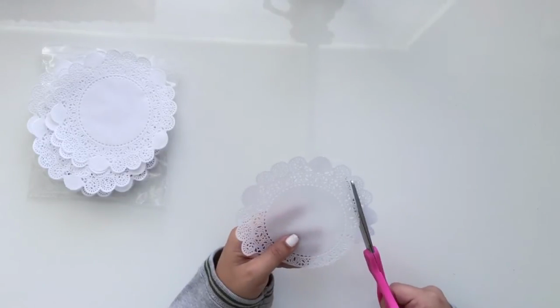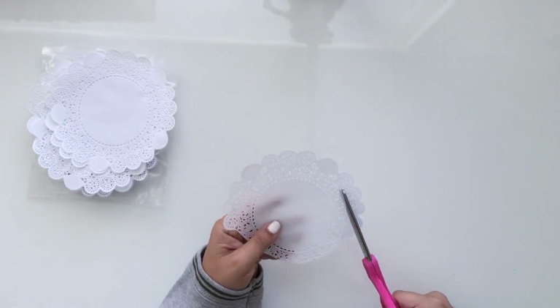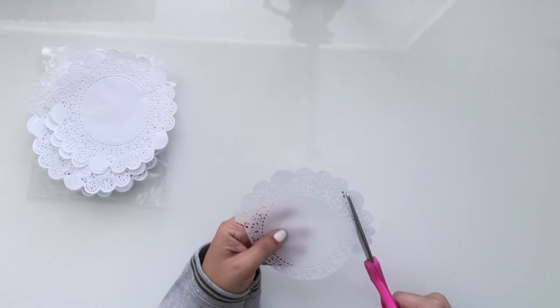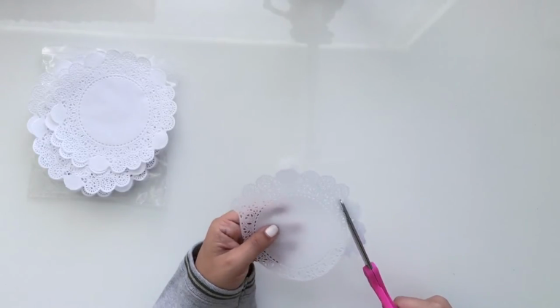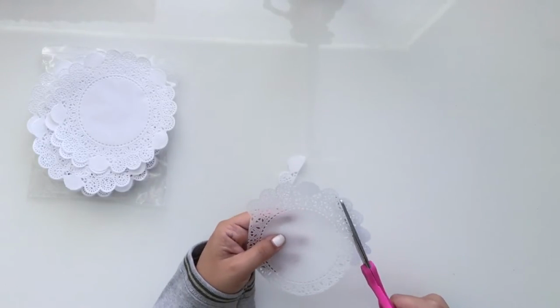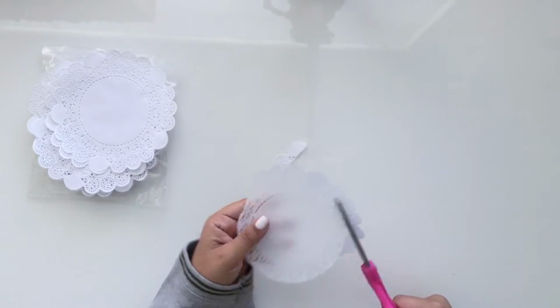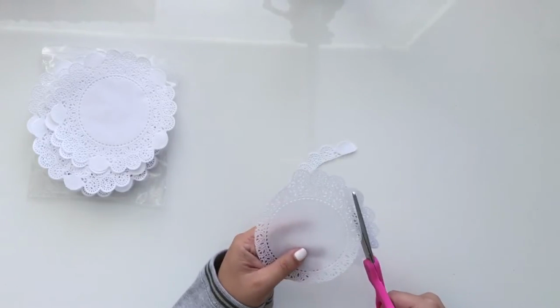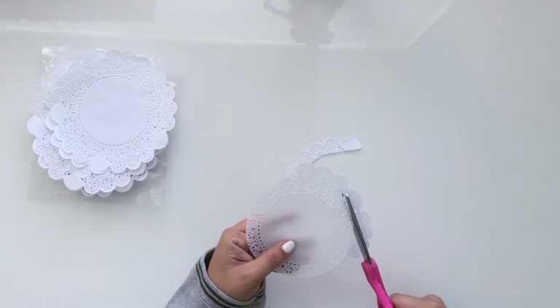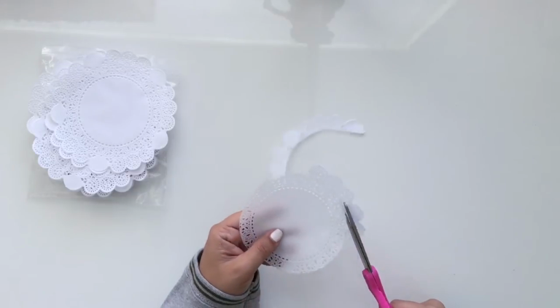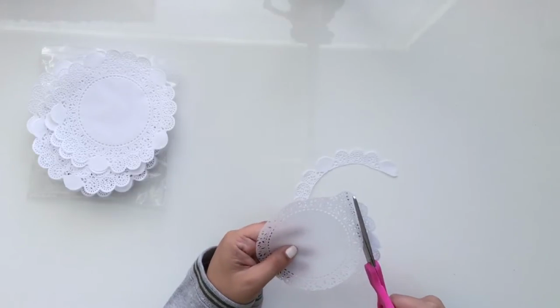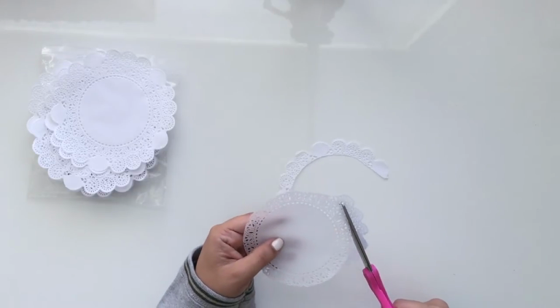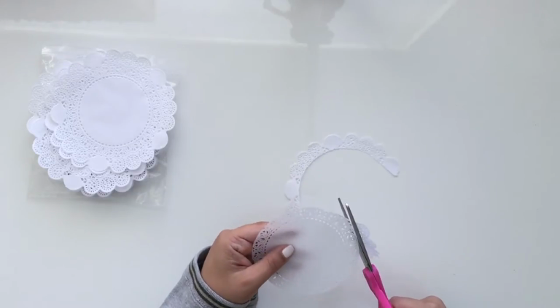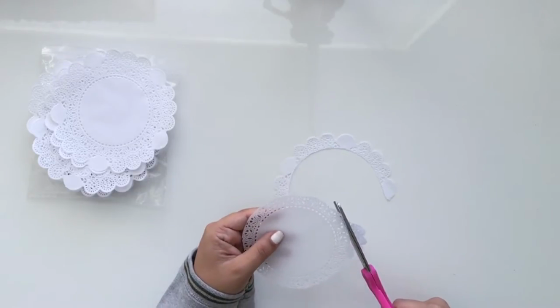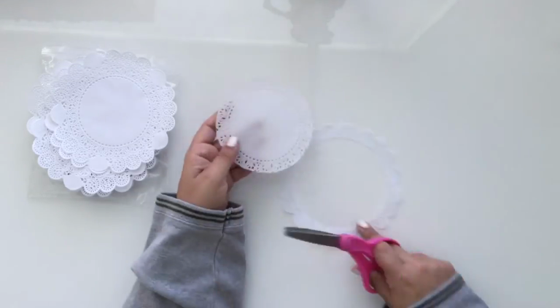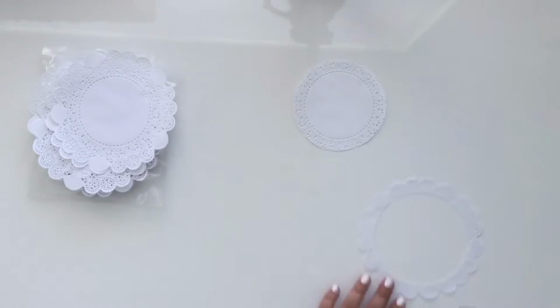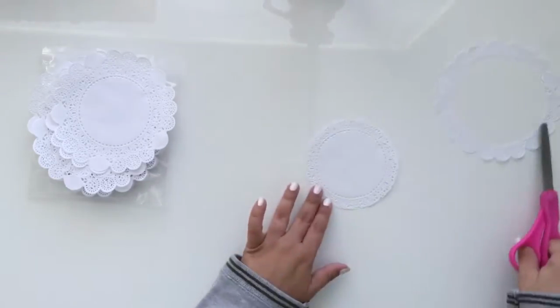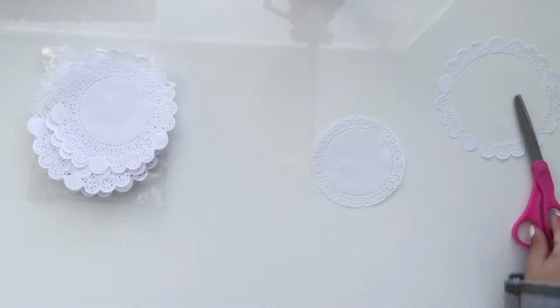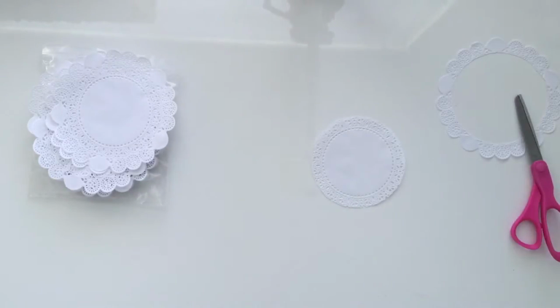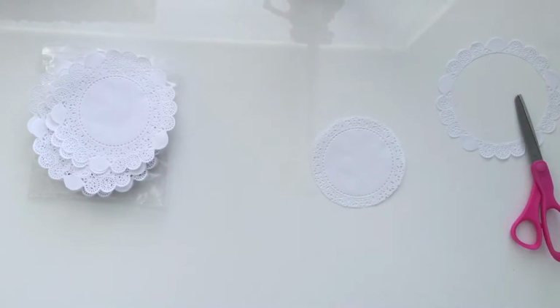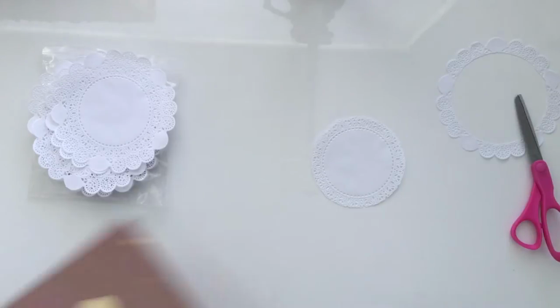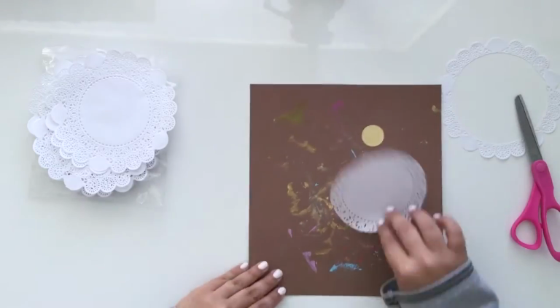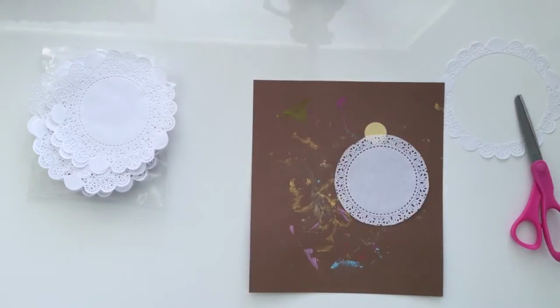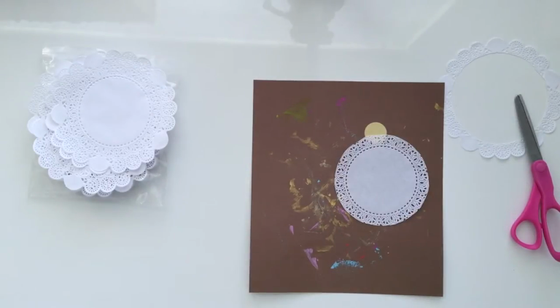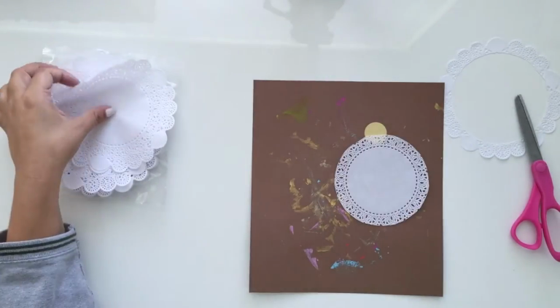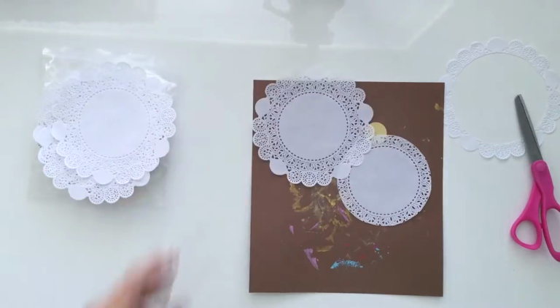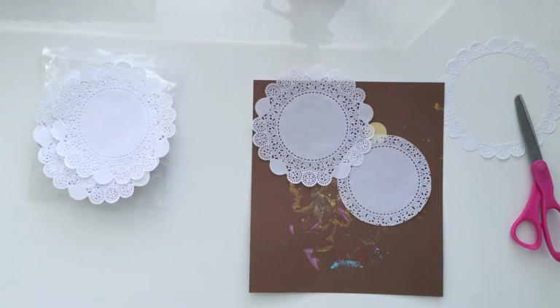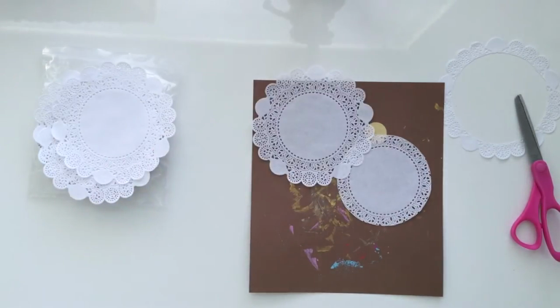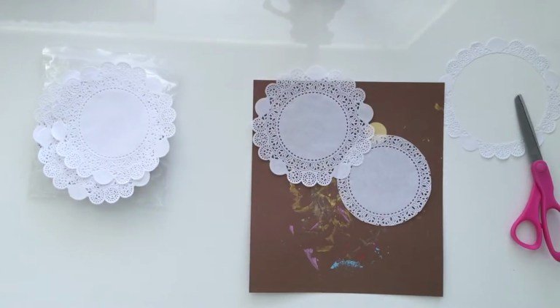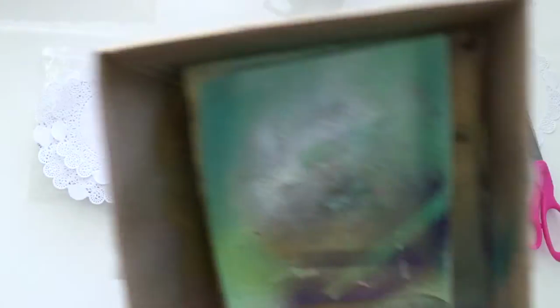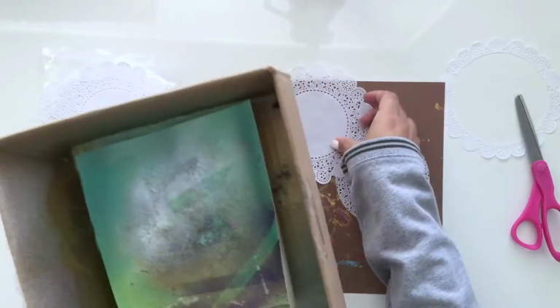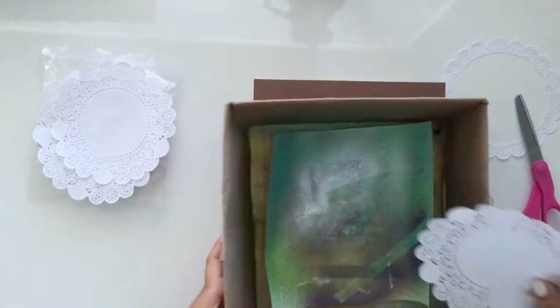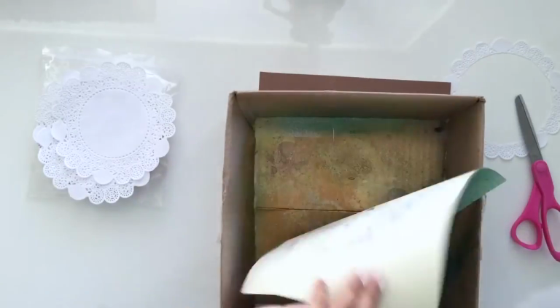I got them for super cheap — I don't remember the exact price, but they're just white and just the one size. I've played around with them to see what else I could do other than just leaving them like that.